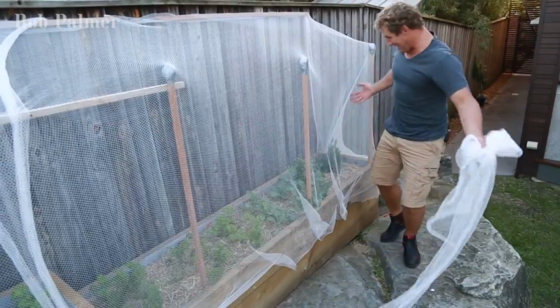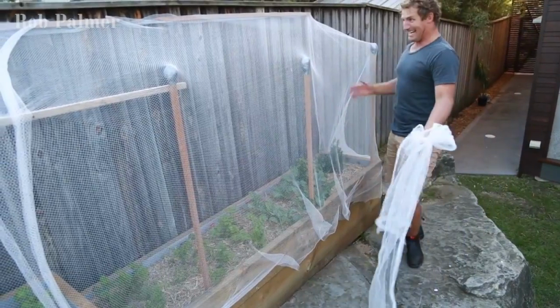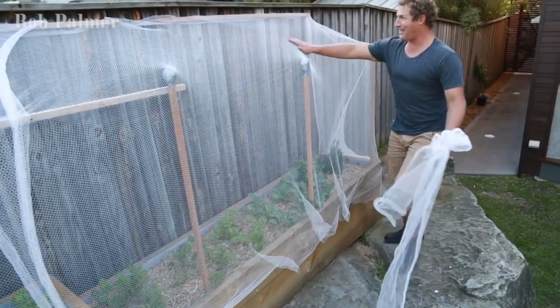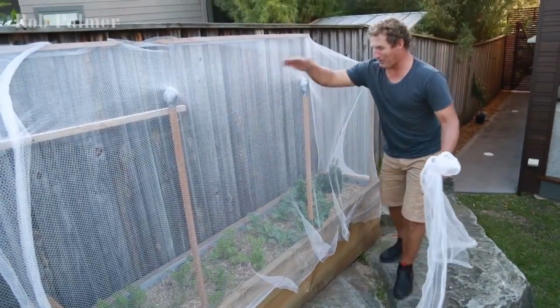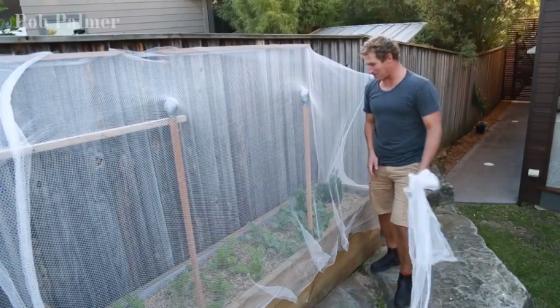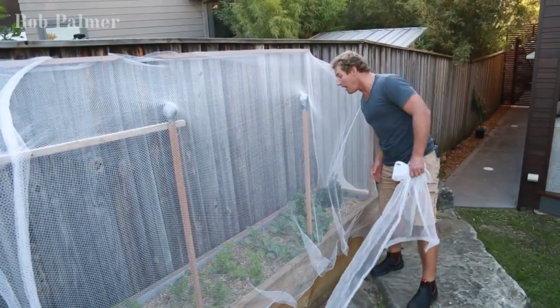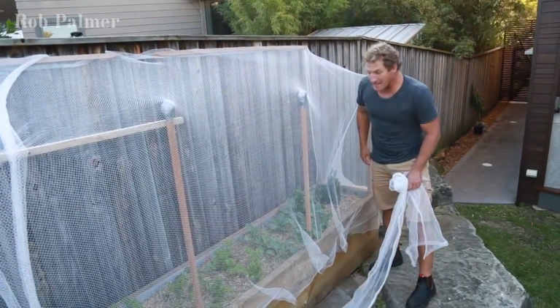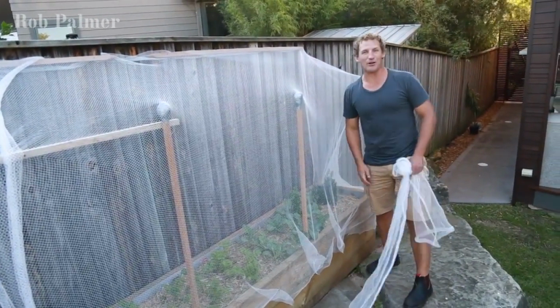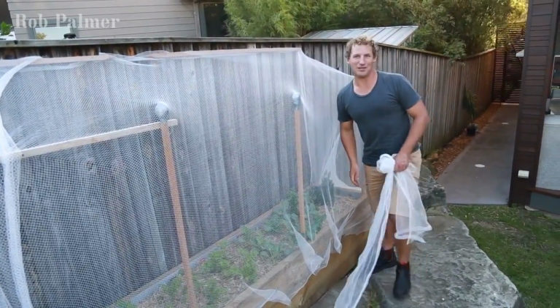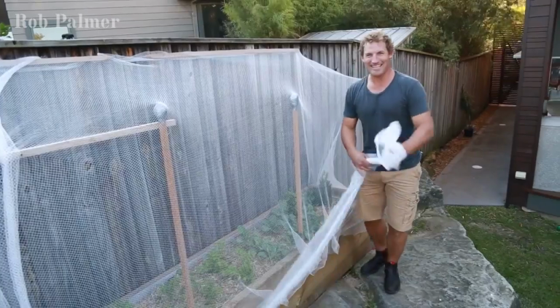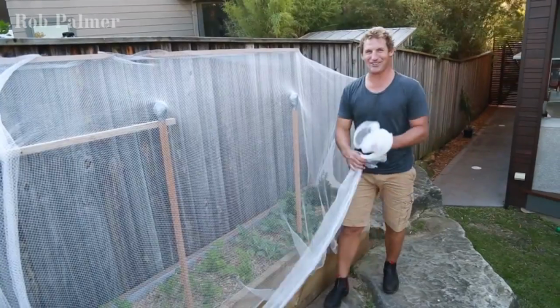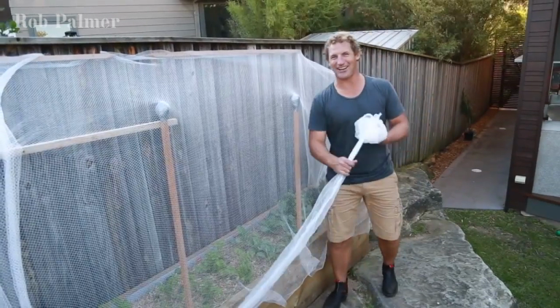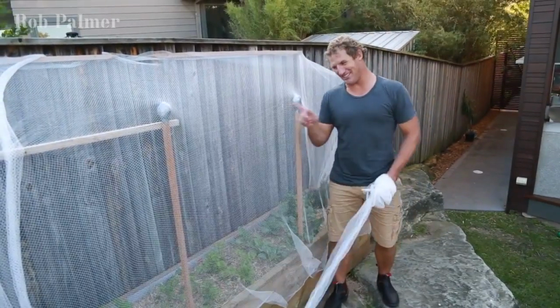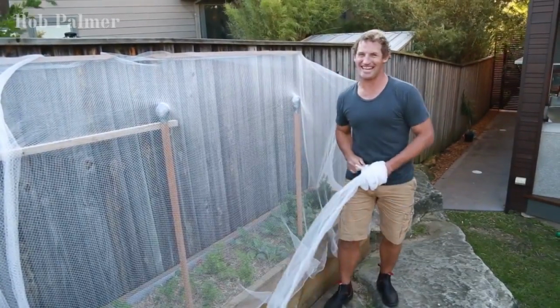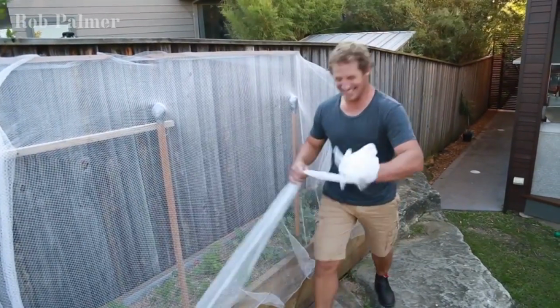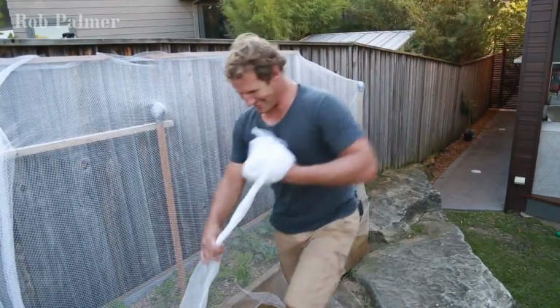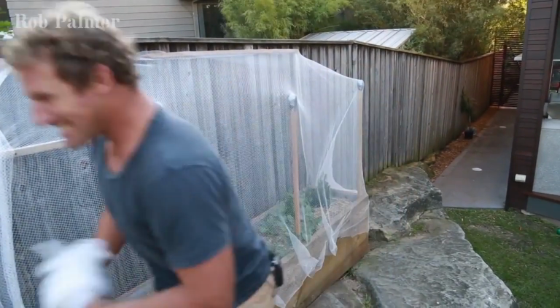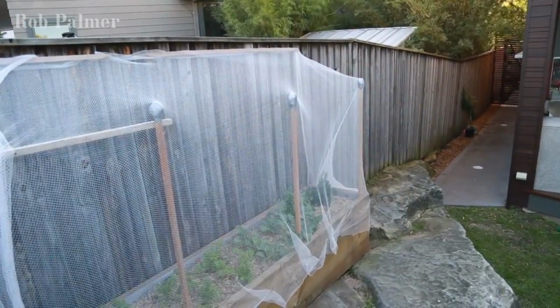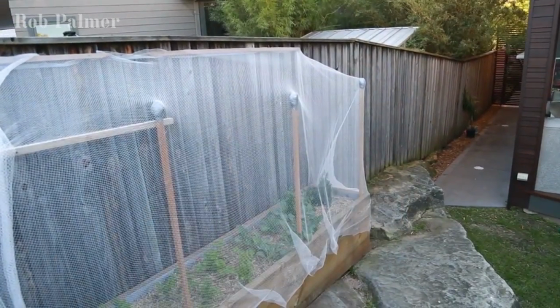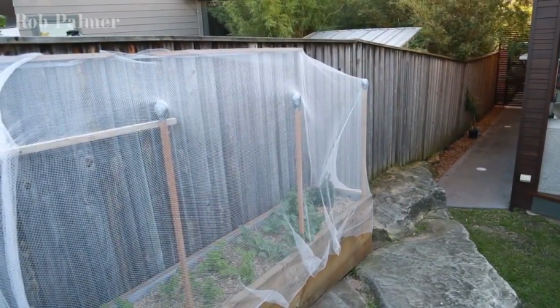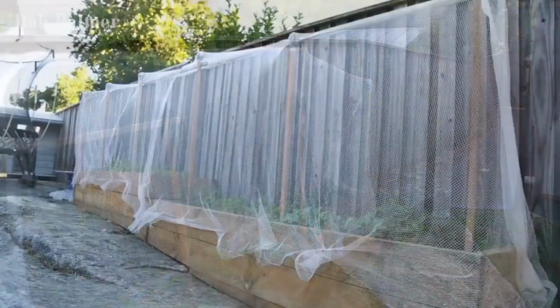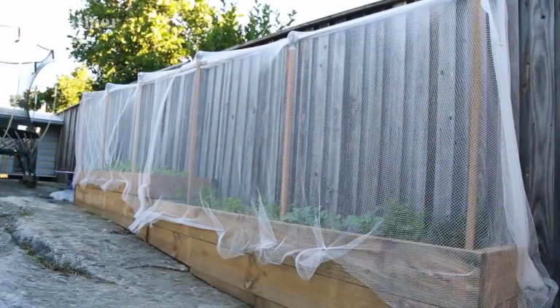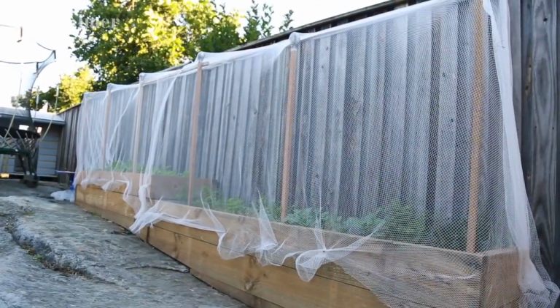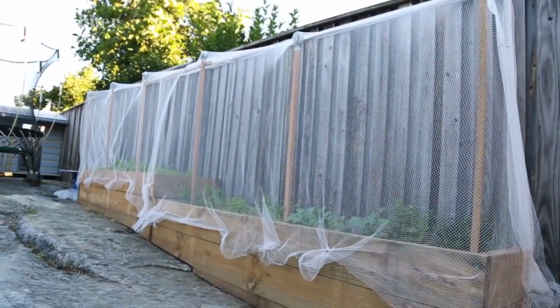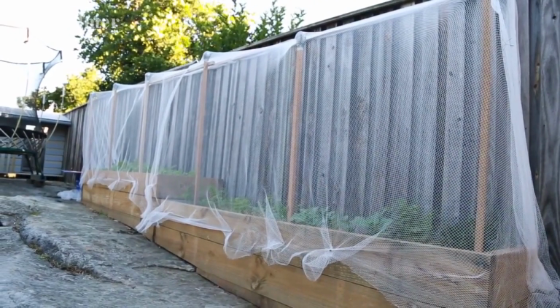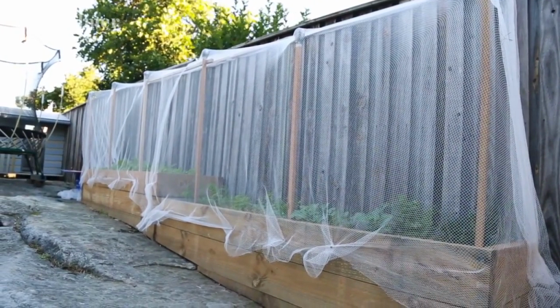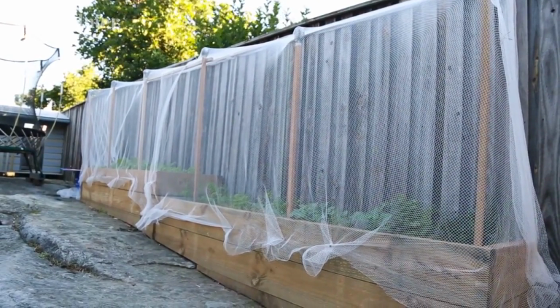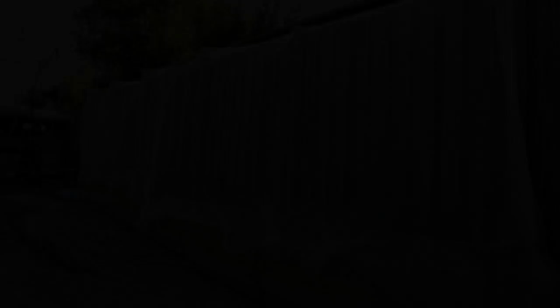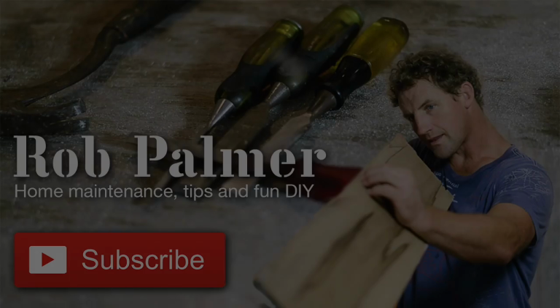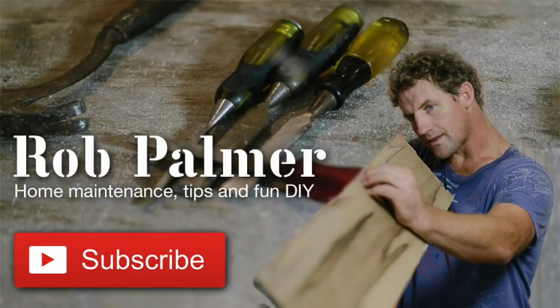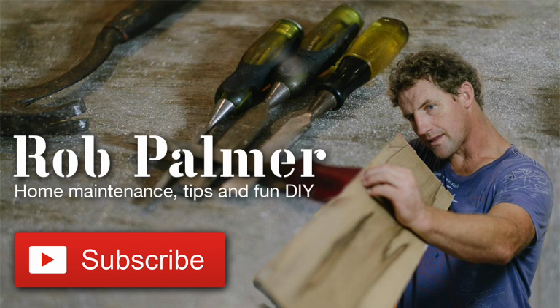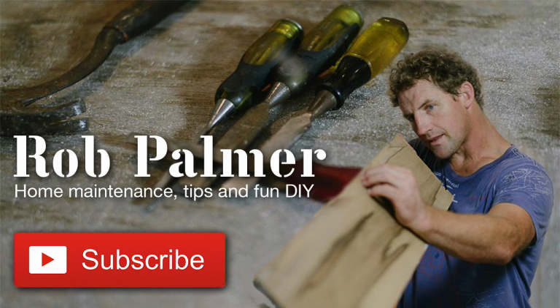And that is it. If I was a possum, it's a bit like window shopping really — you can look all day long but you cannot touch. Give possum netting a thumbs up or down depending on how you liked it, and if you subscribe you get regular and free DIY tips for your place. See you next time. Bye.